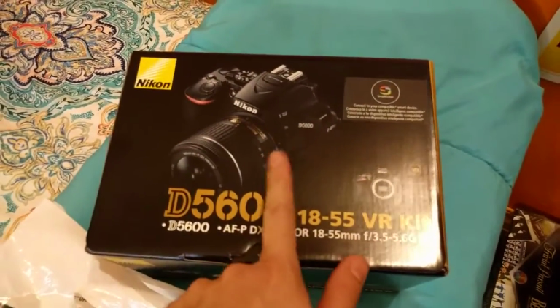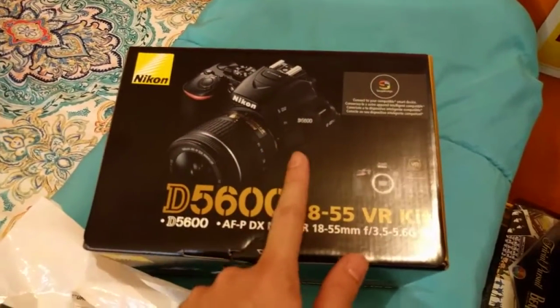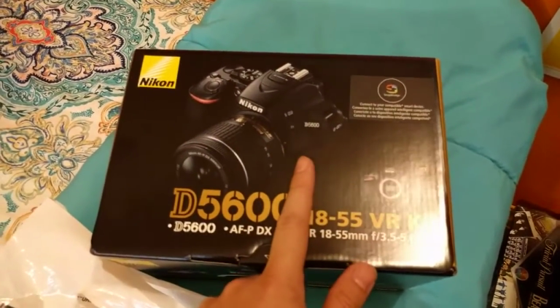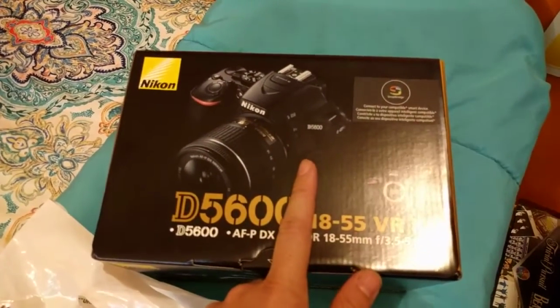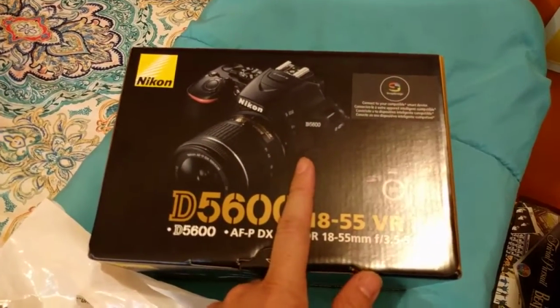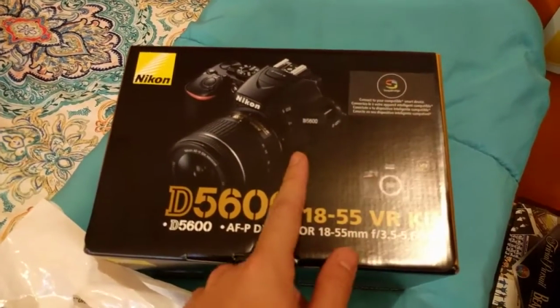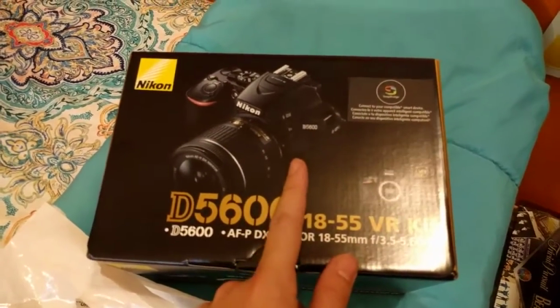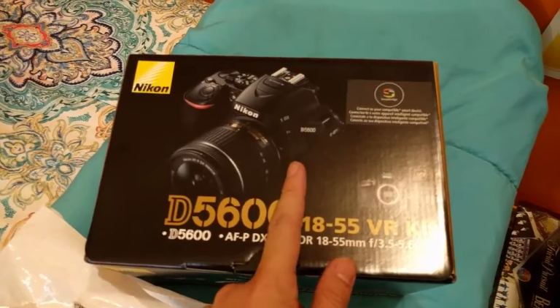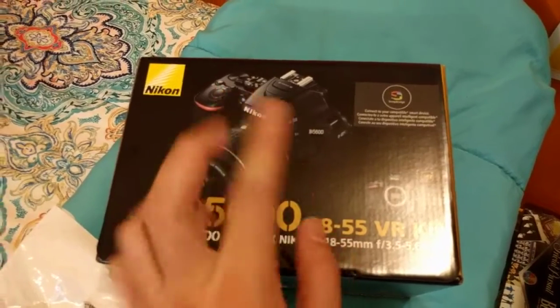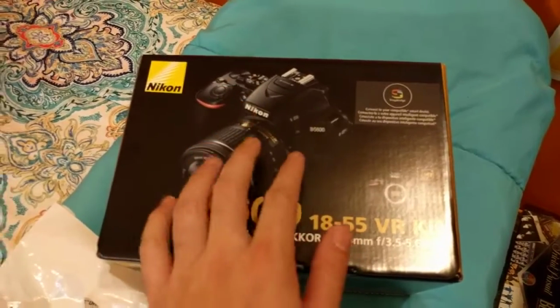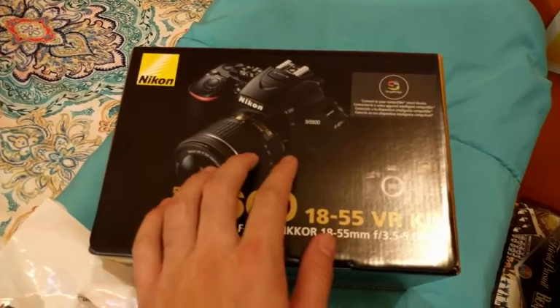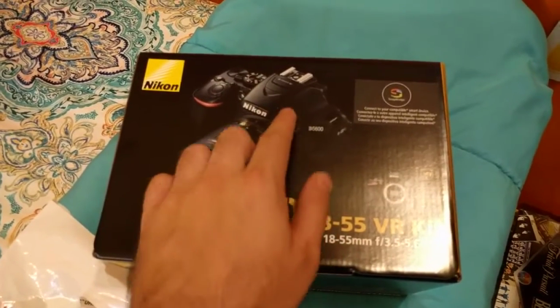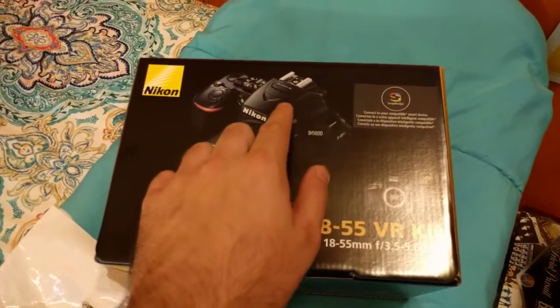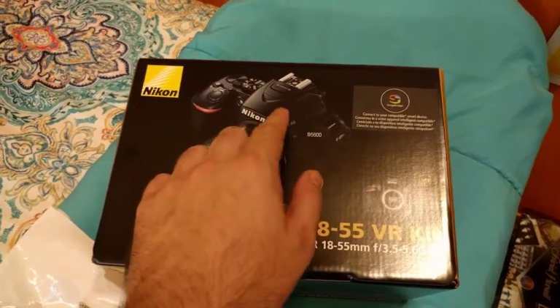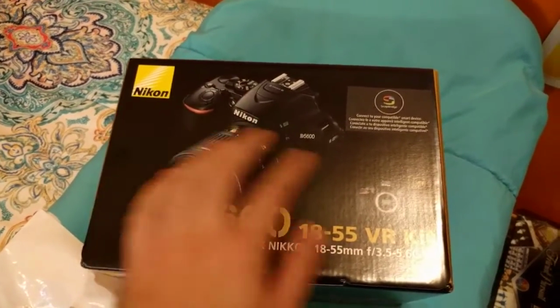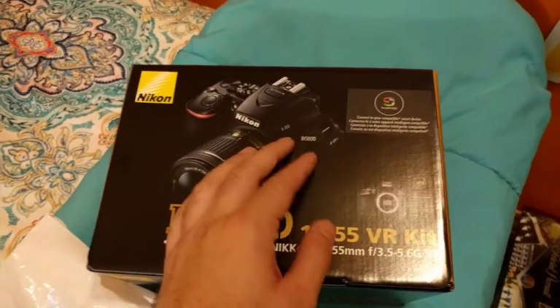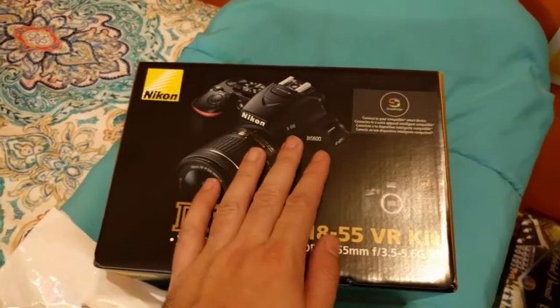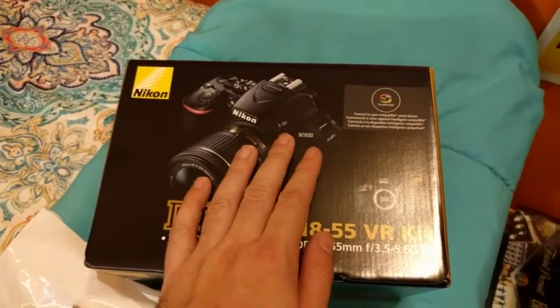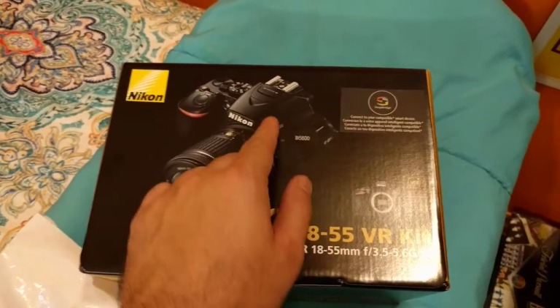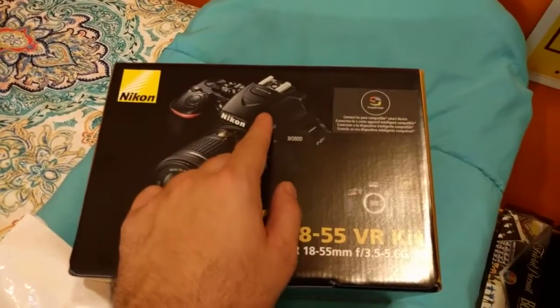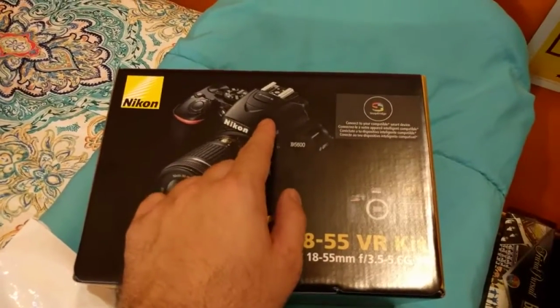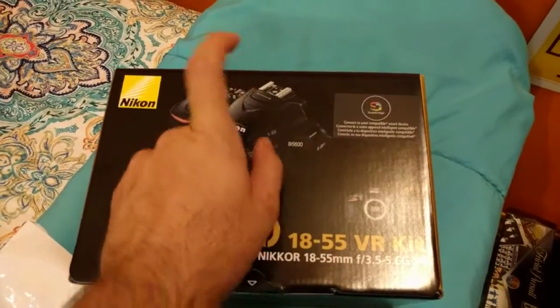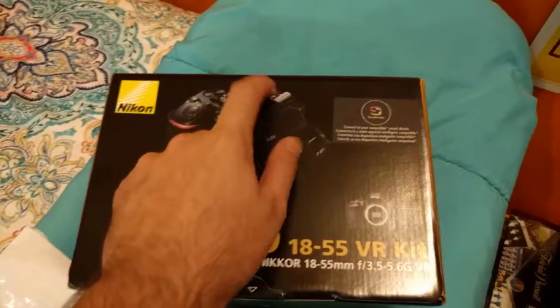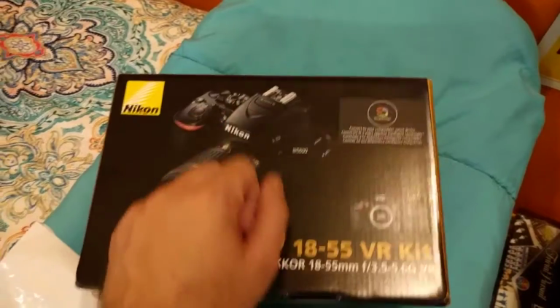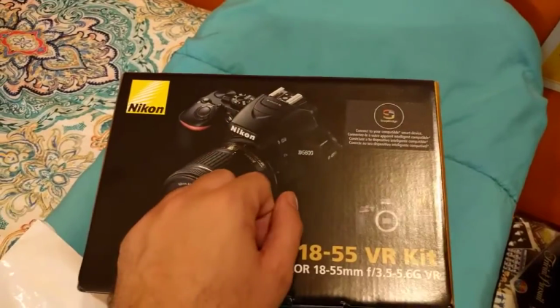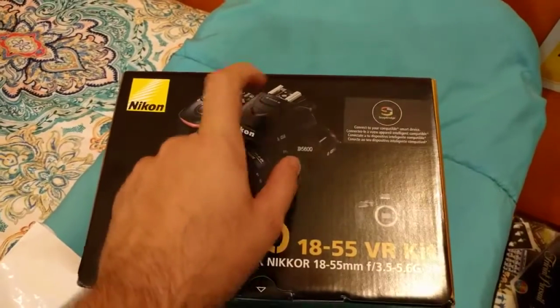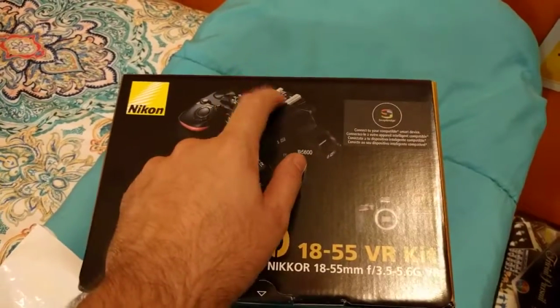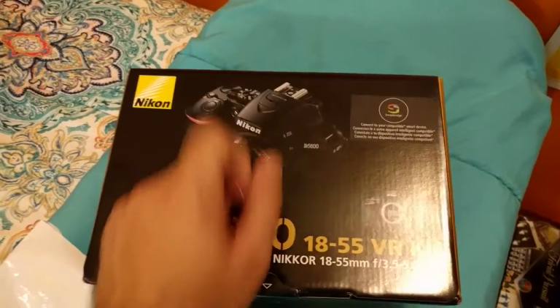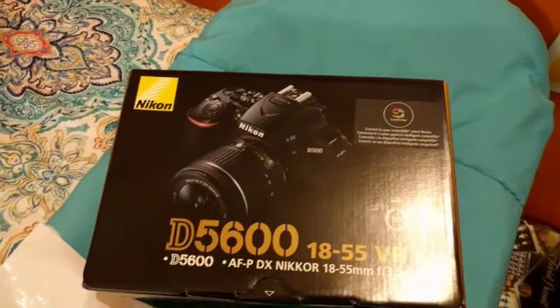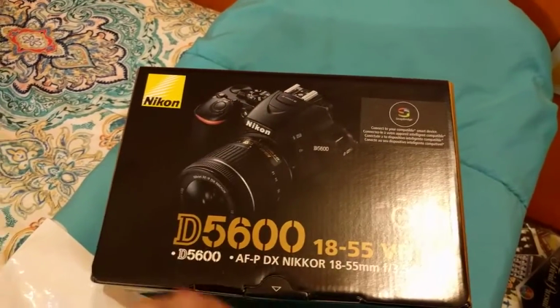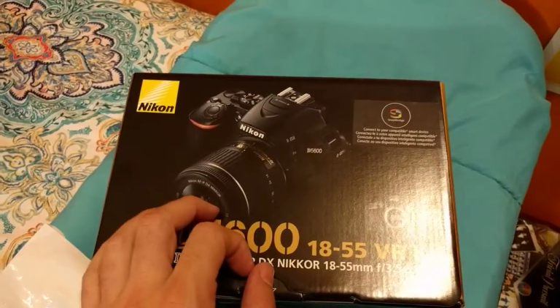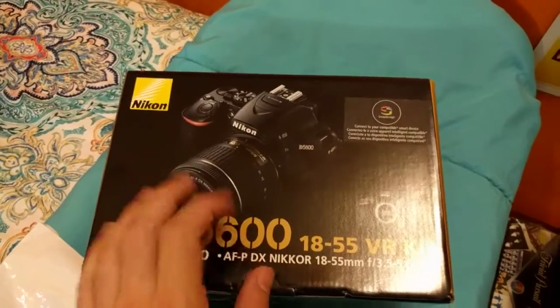Although I do need to get a hot shoe mic. This thing apparently has a mono microphone built into it, which is probably not going to sound very good. I'll probably test that out later on in another video, but yeah, I want to get myself the hot shoe mic for this camera.